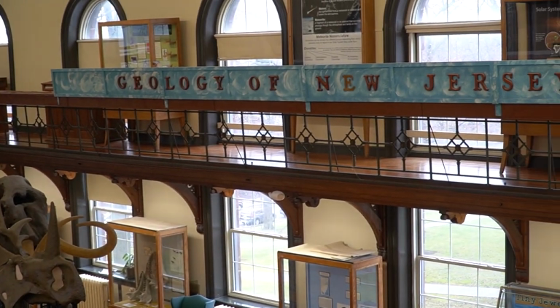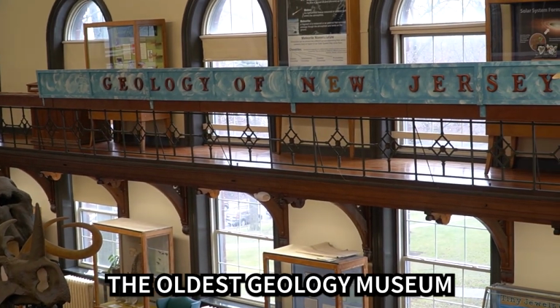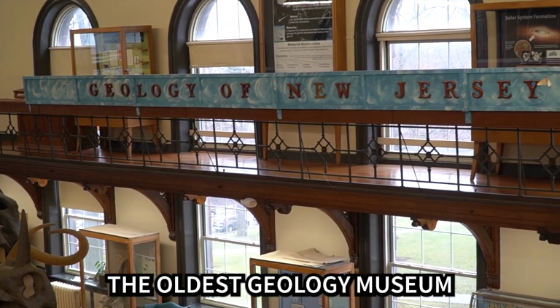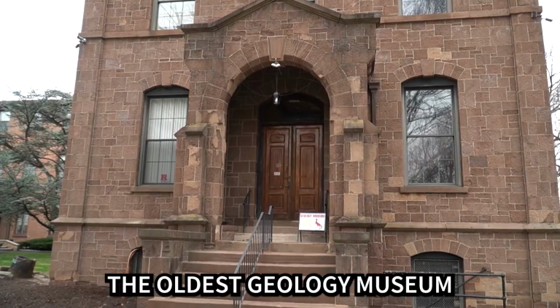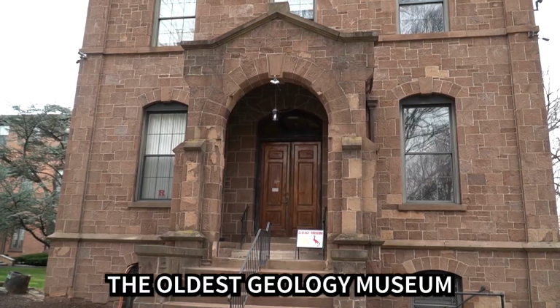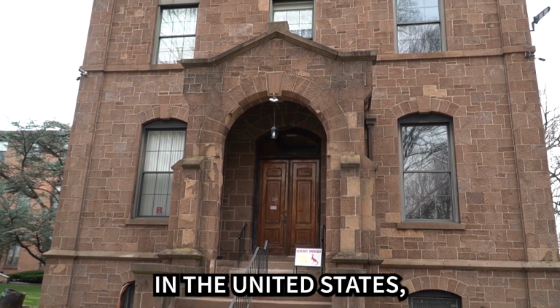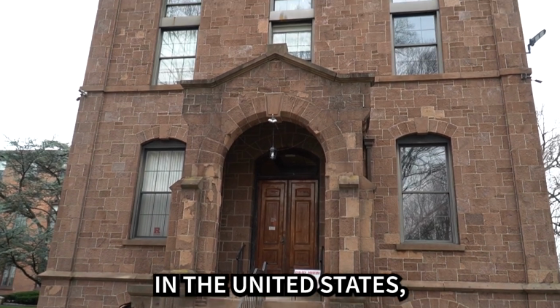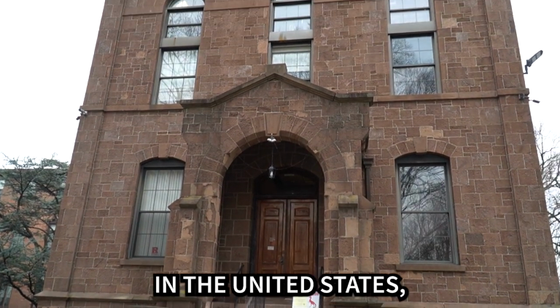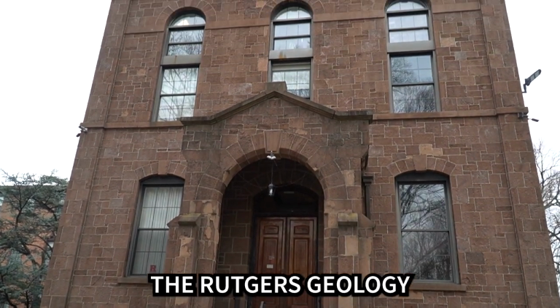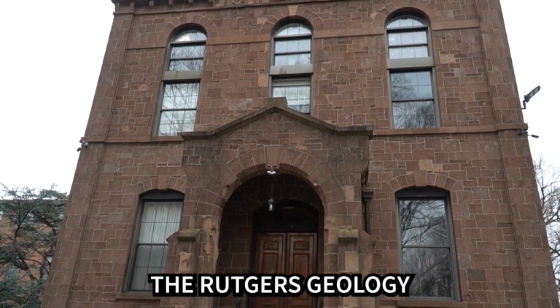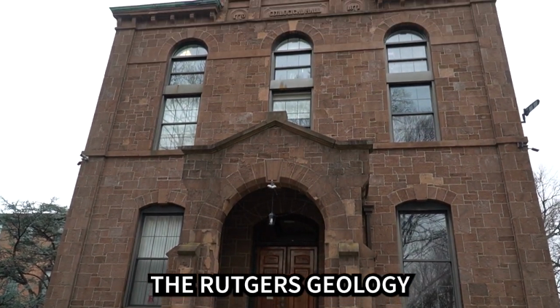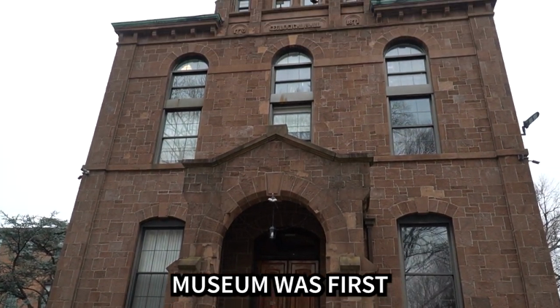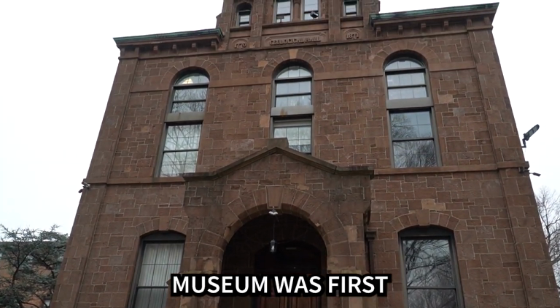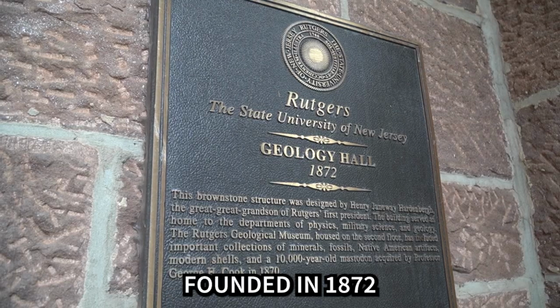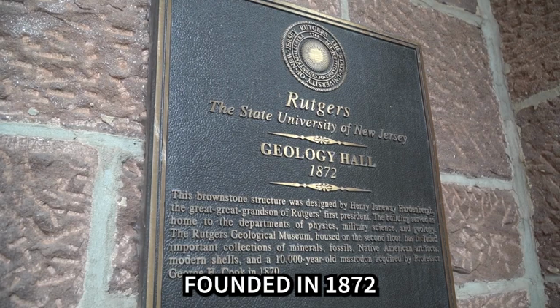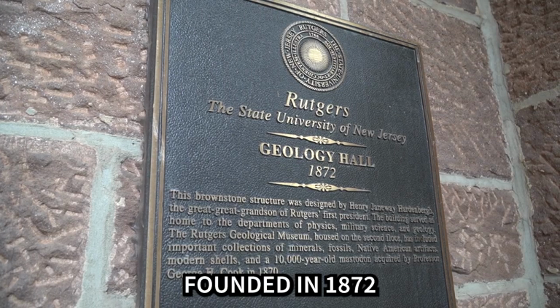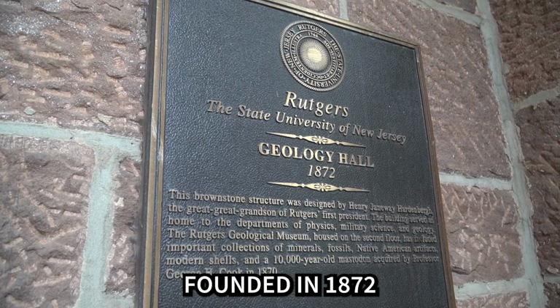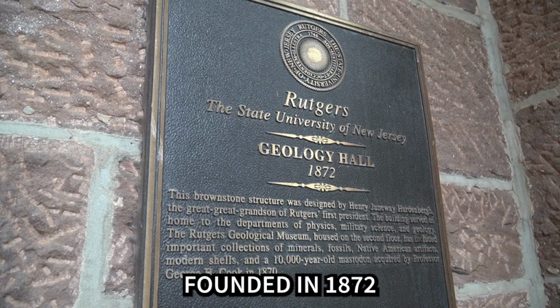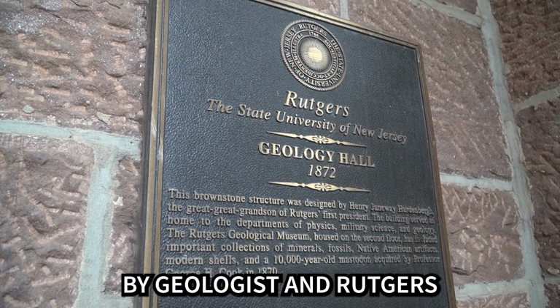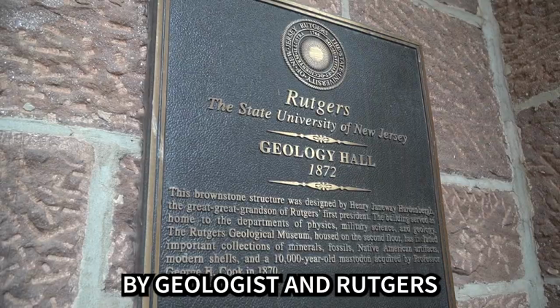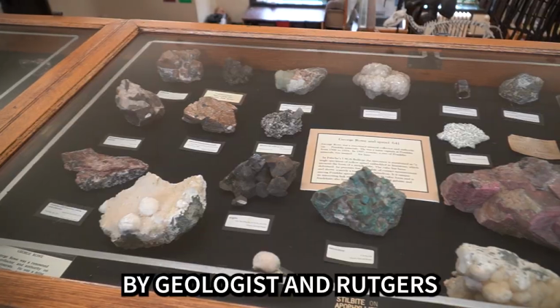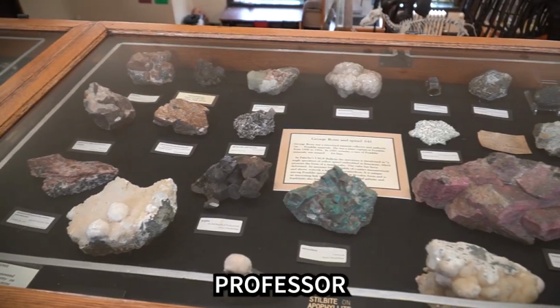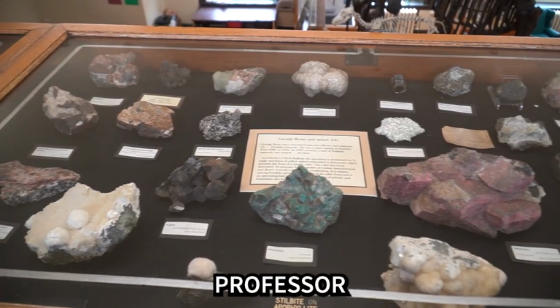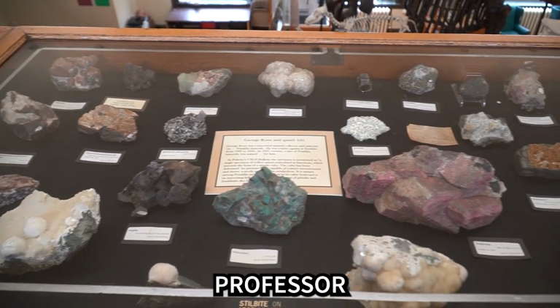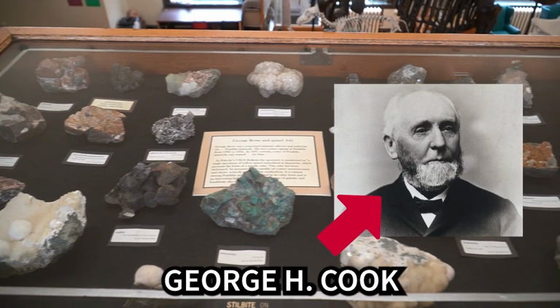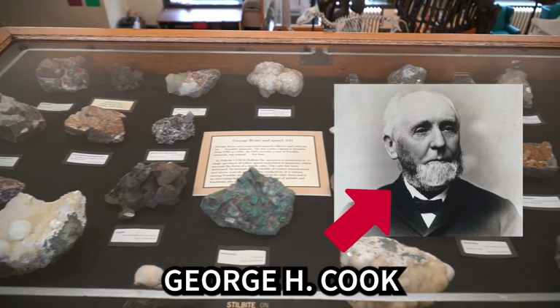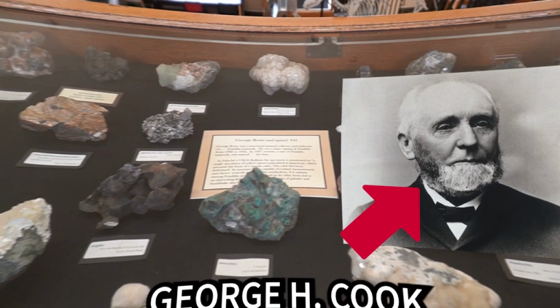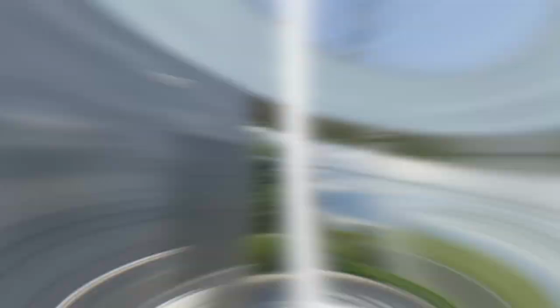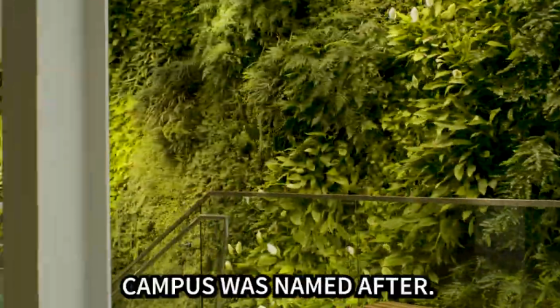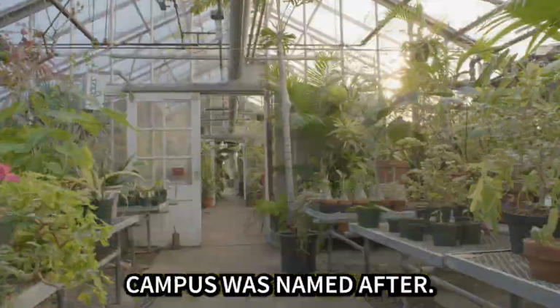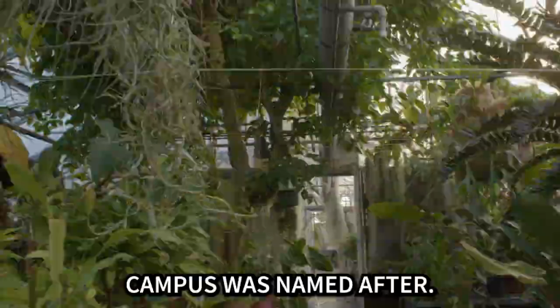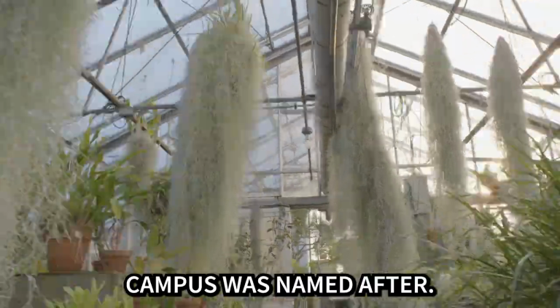The oldest geology museum in the United States, the Rutgers Geology Museum was first founded in 1872 by geologist and Rutgers professor George H. Cook, who Cook Campus was named after.